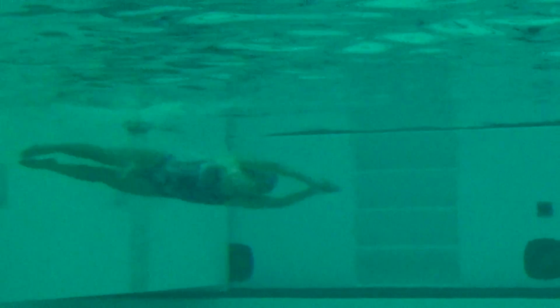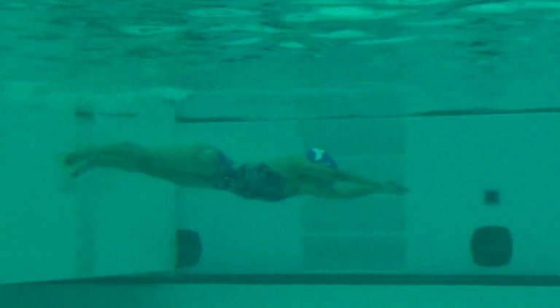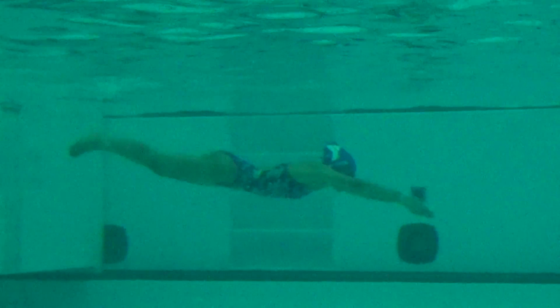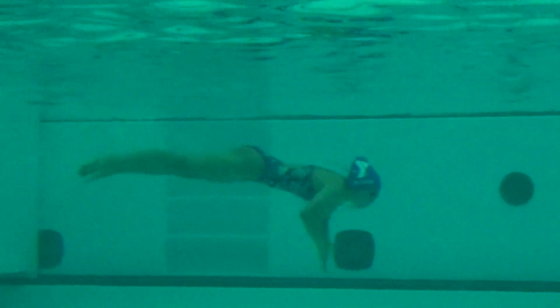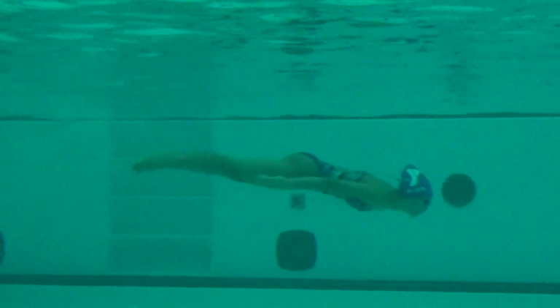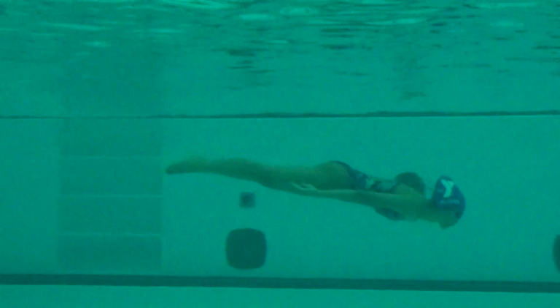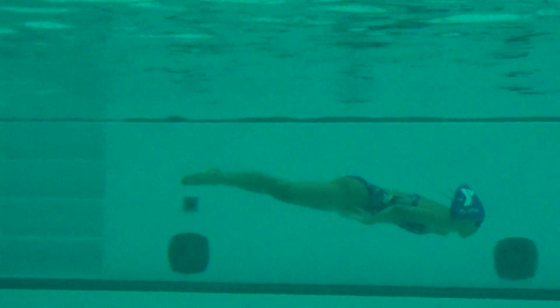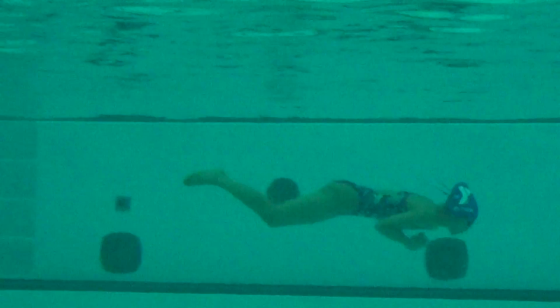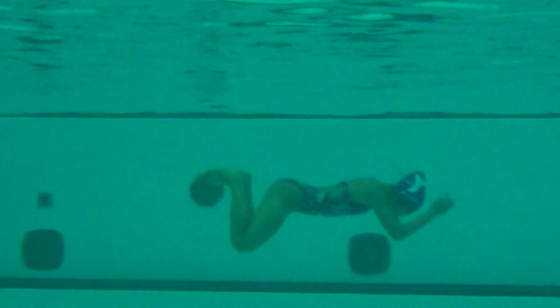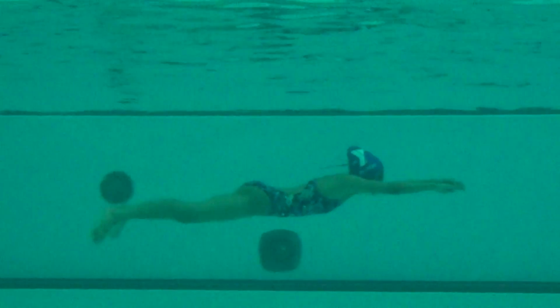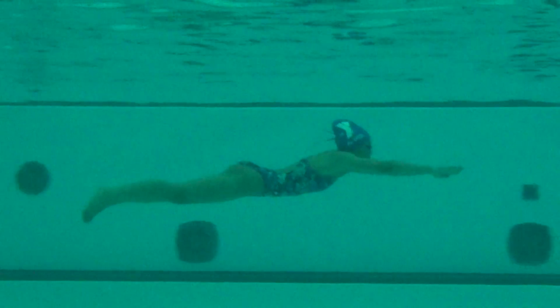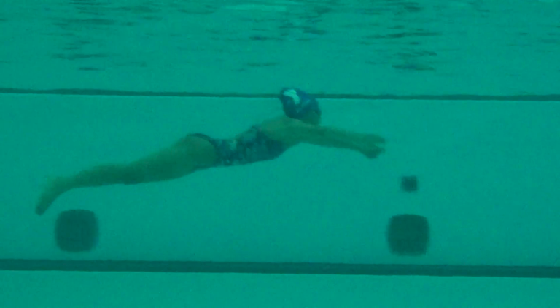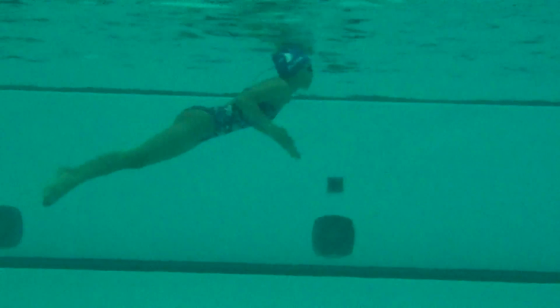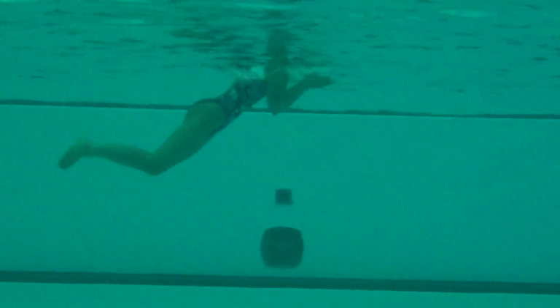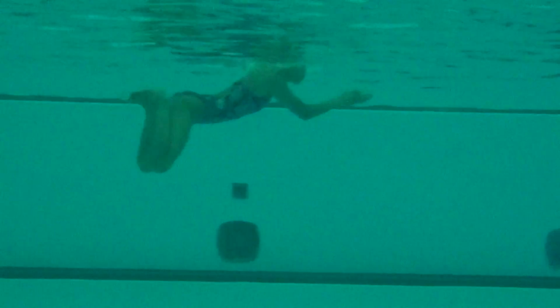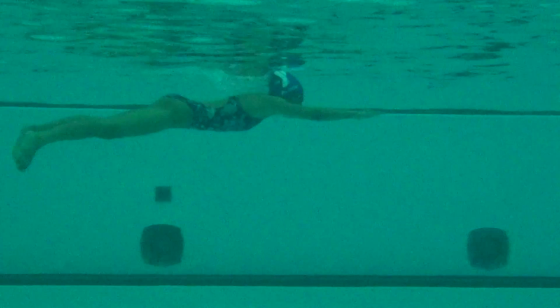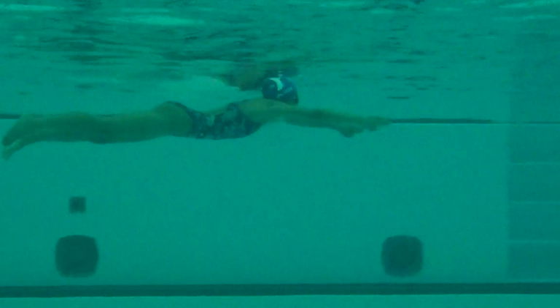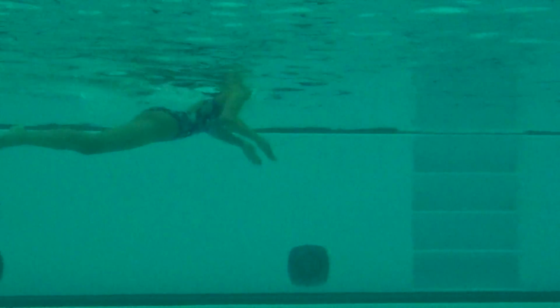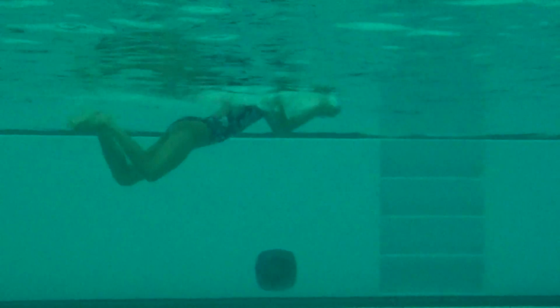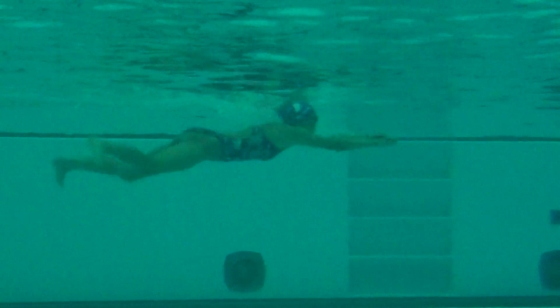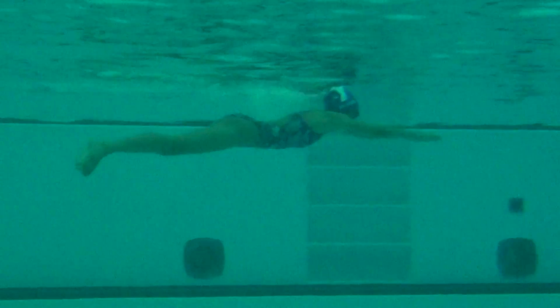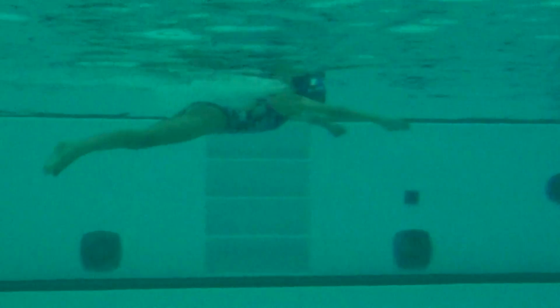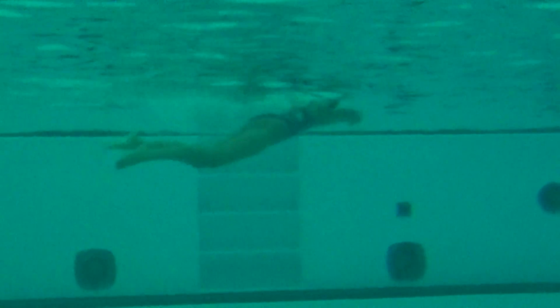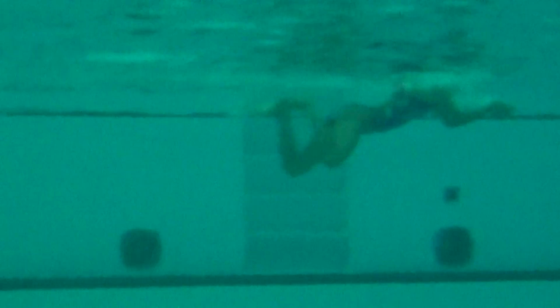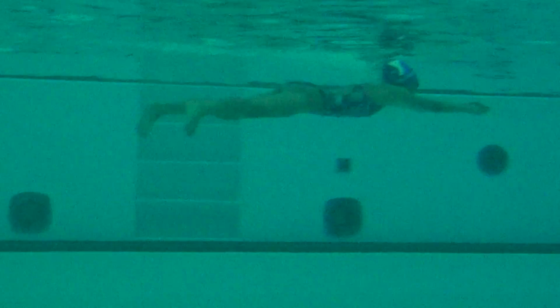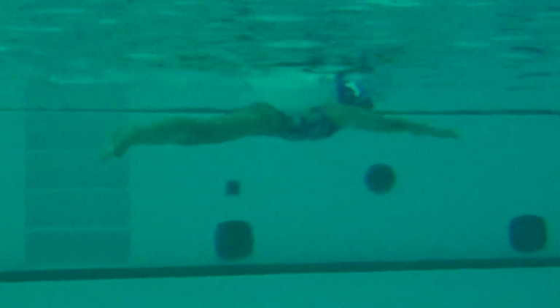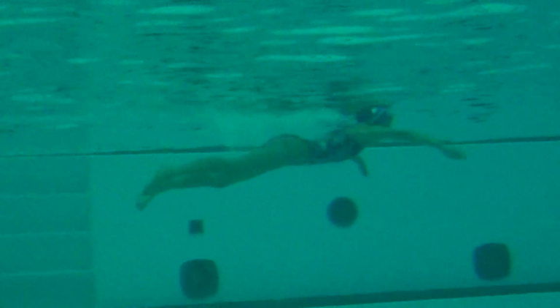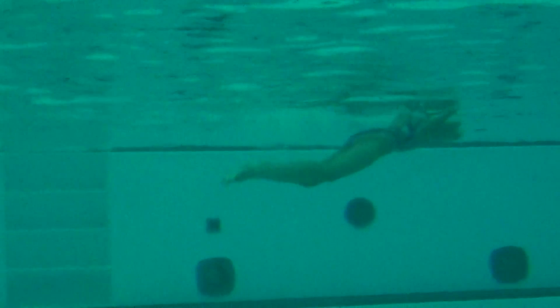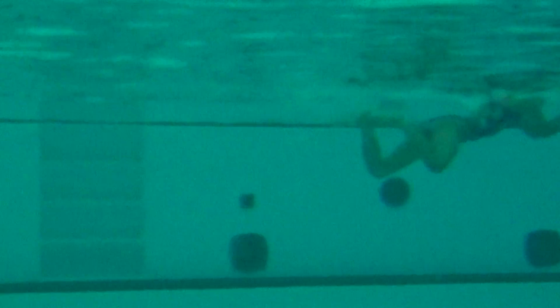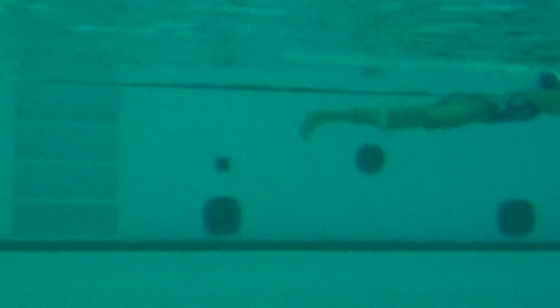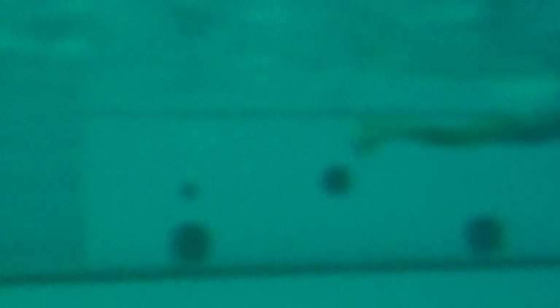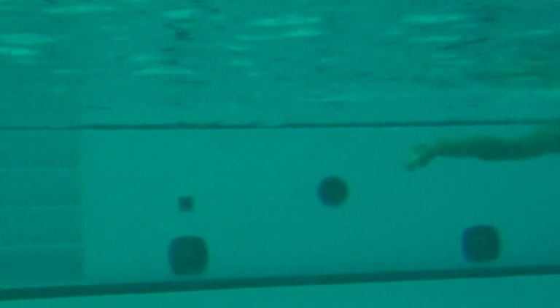Drive the knees, get the head down. Could have a little bit more distance after that dolphin kick before taking the pull. But I'm loving the timing — looking good and smooth.